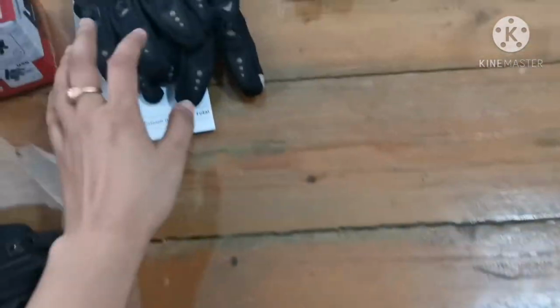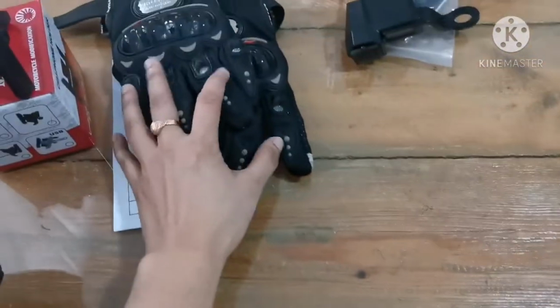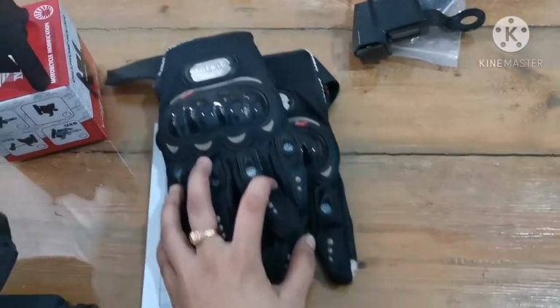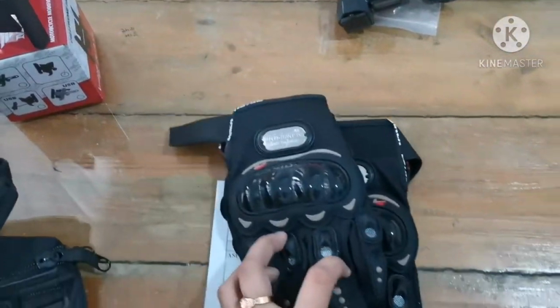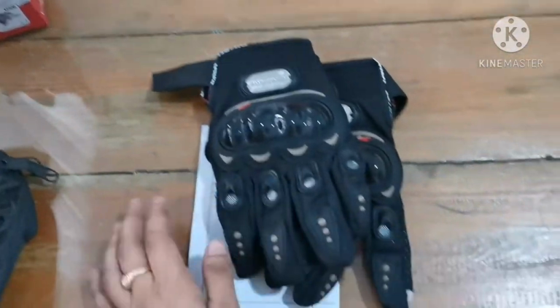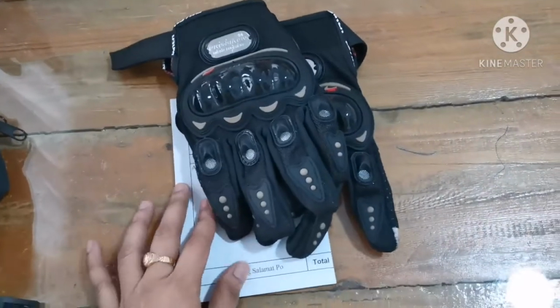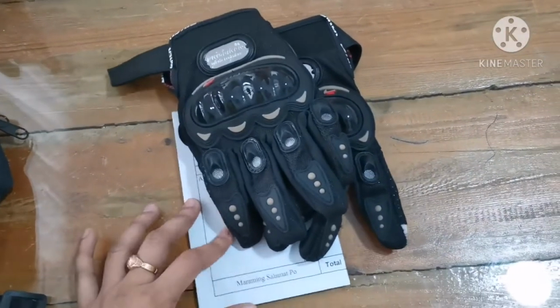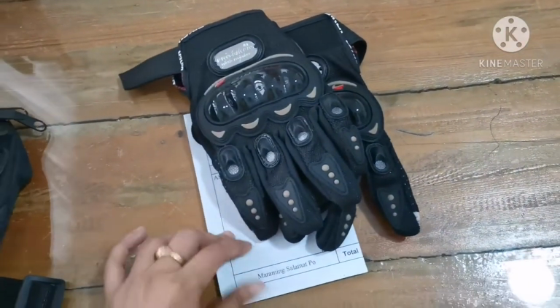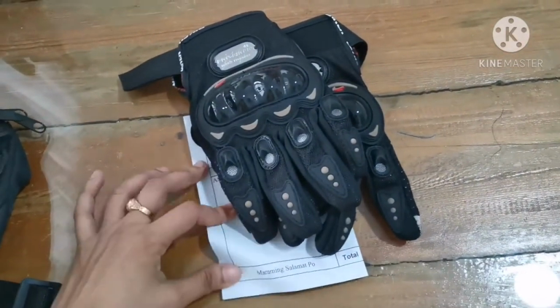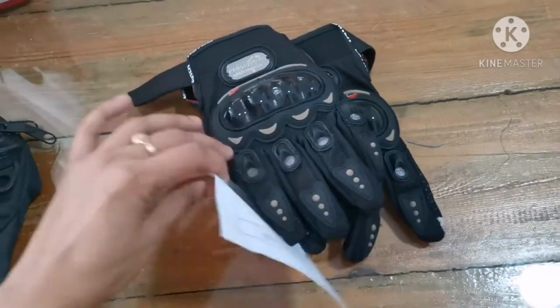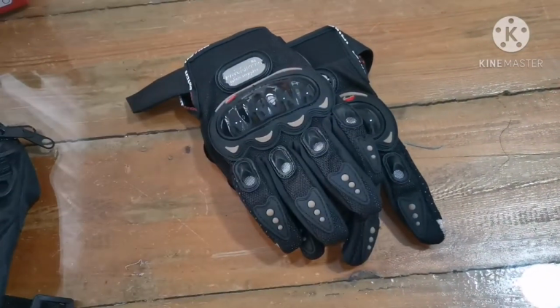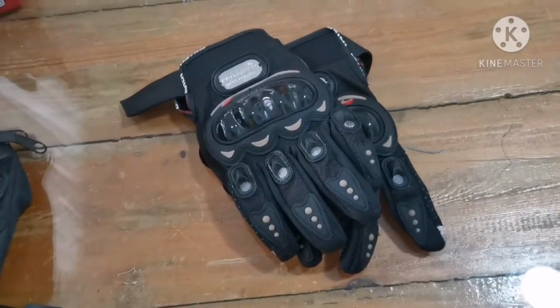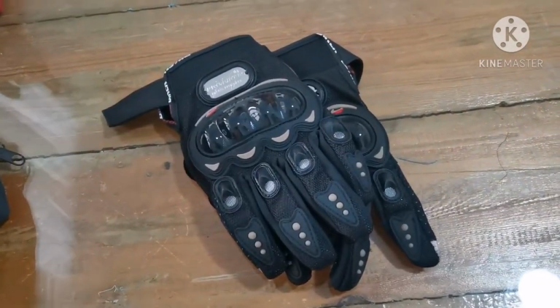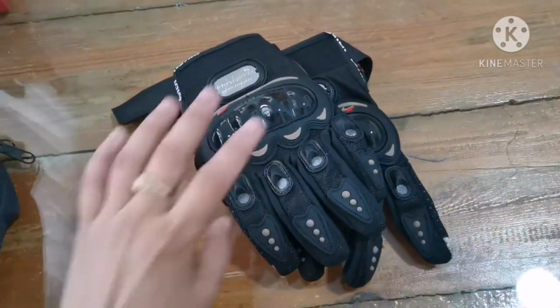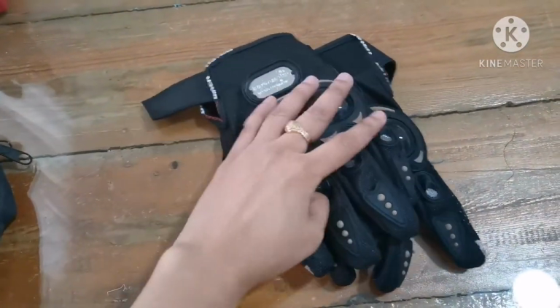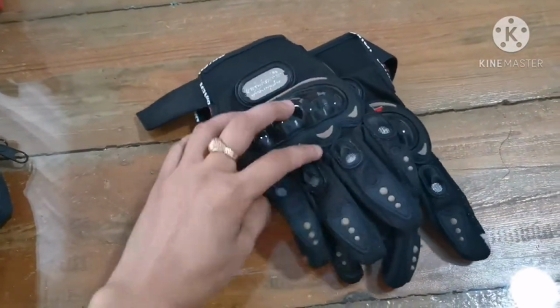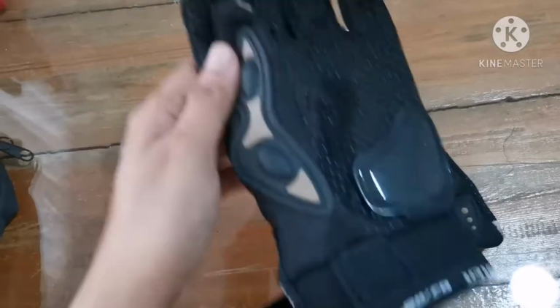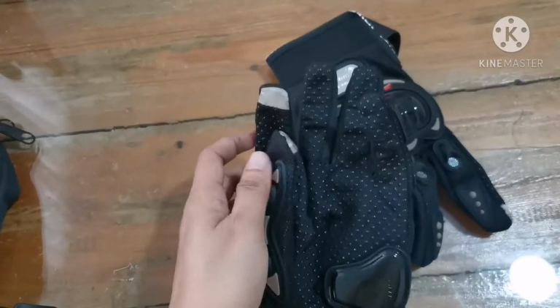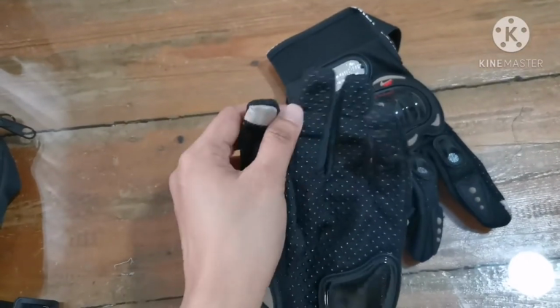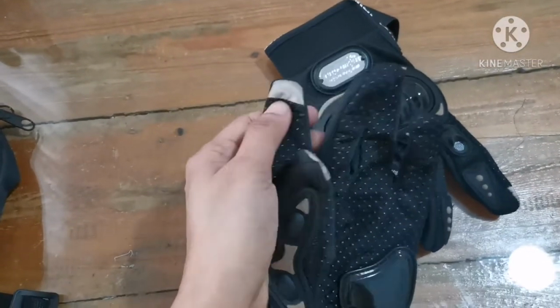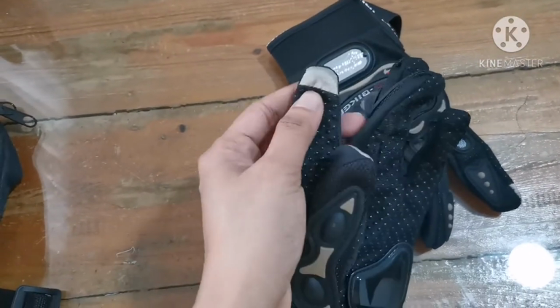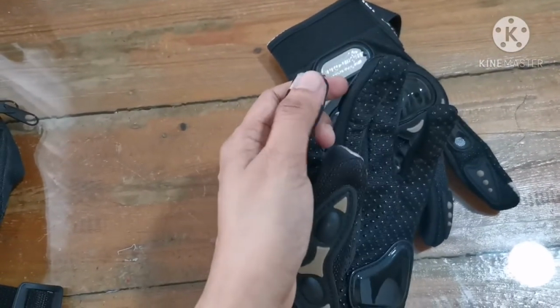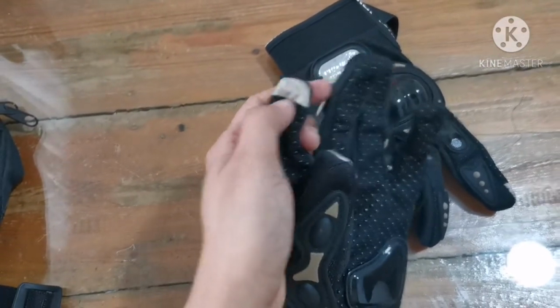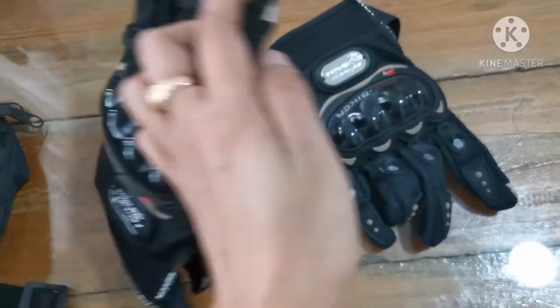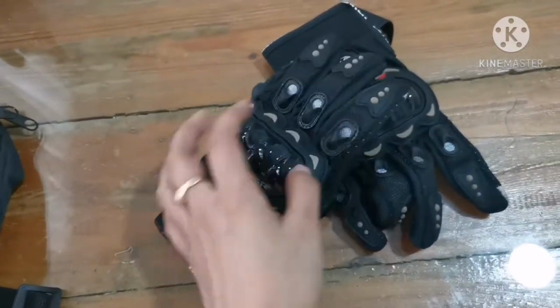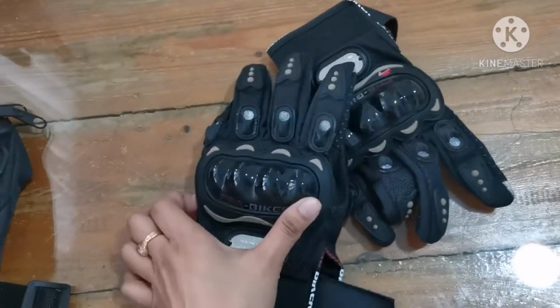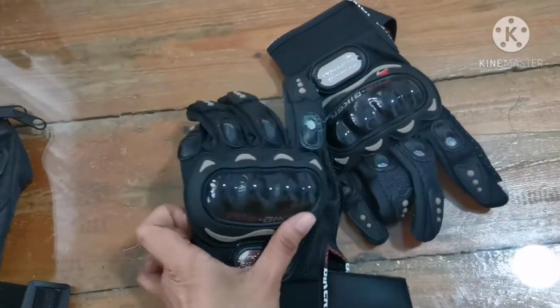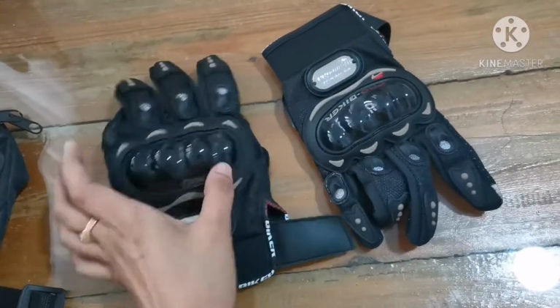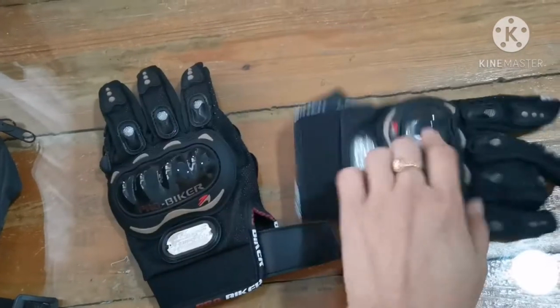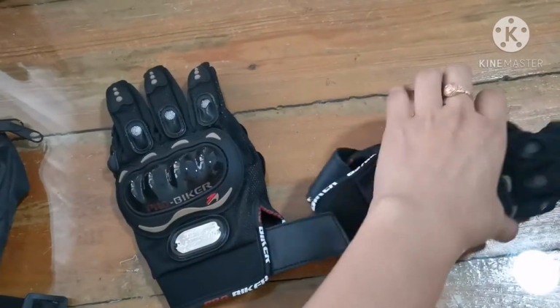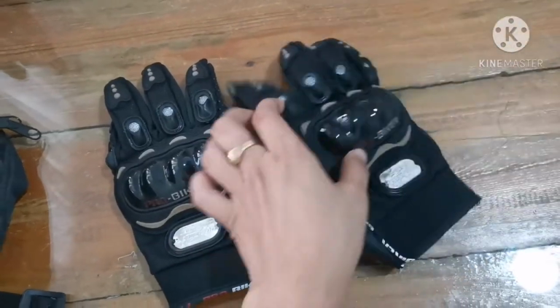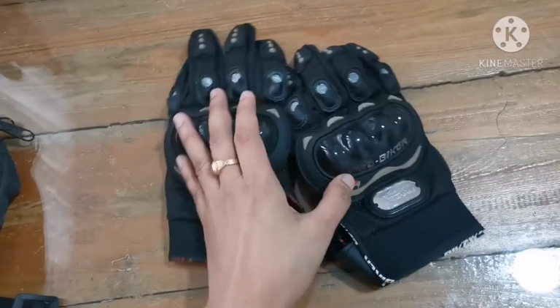This one is the gloves, around 200 pesos or maybe 170. These can be used with a cell phone — they're touchscreen compatible.